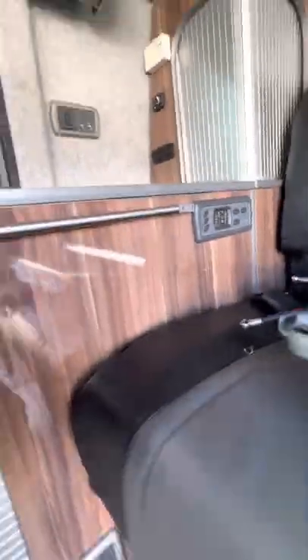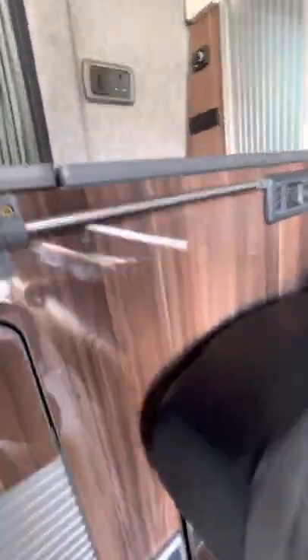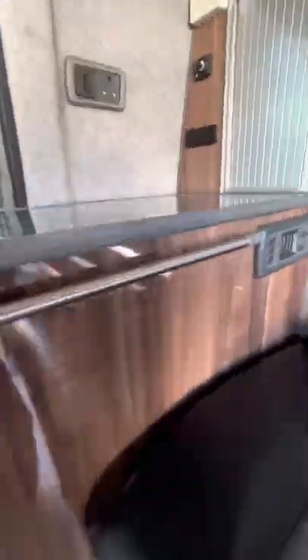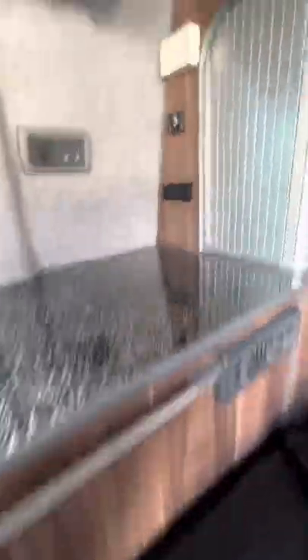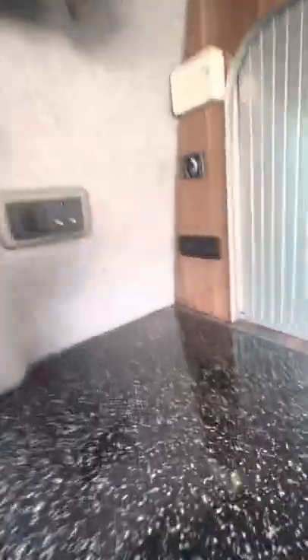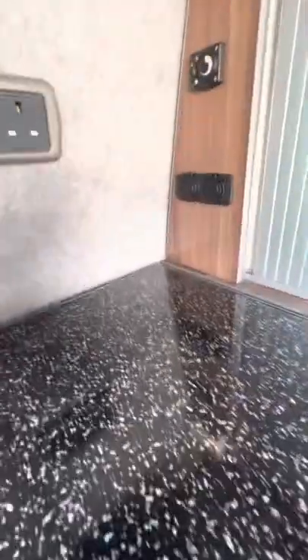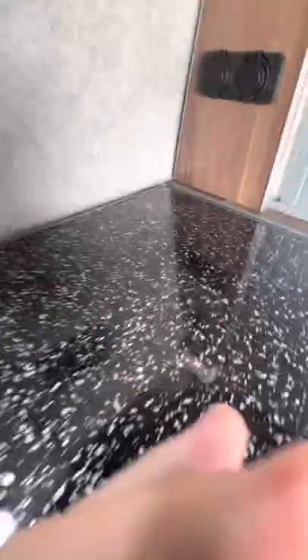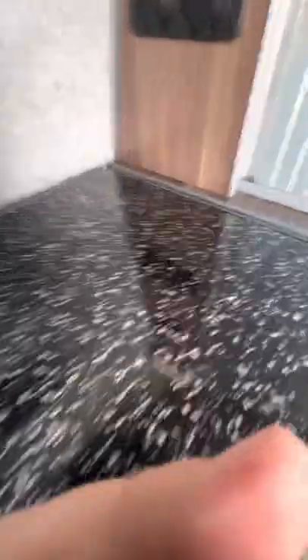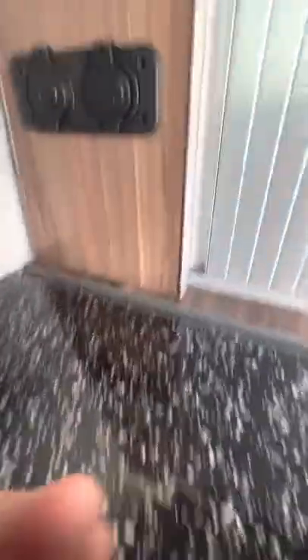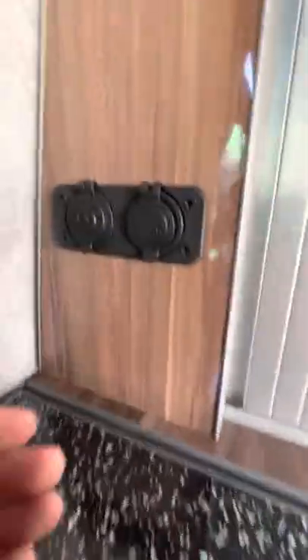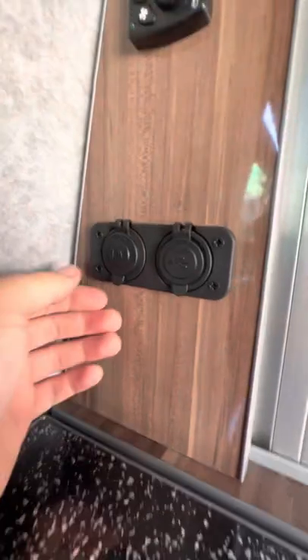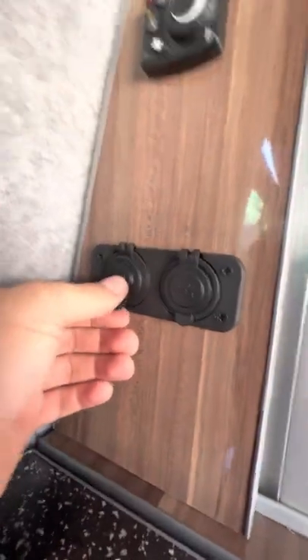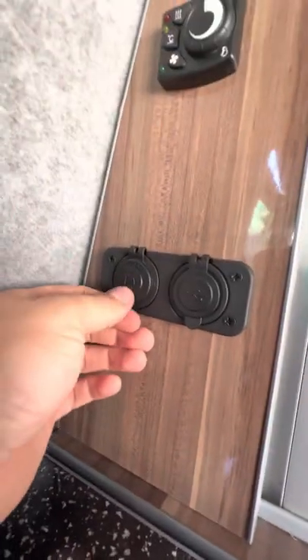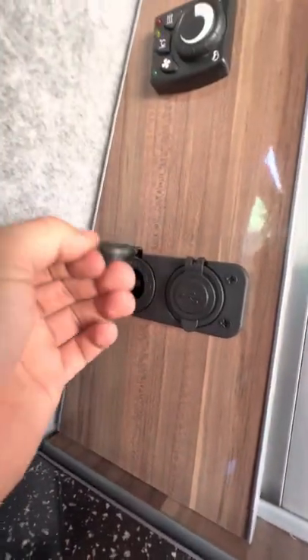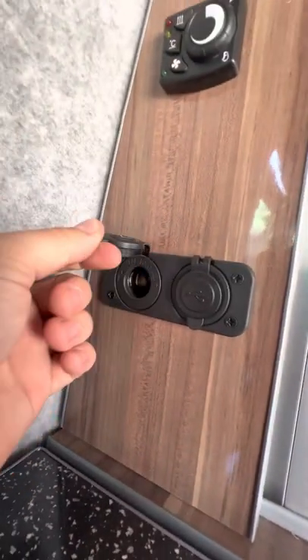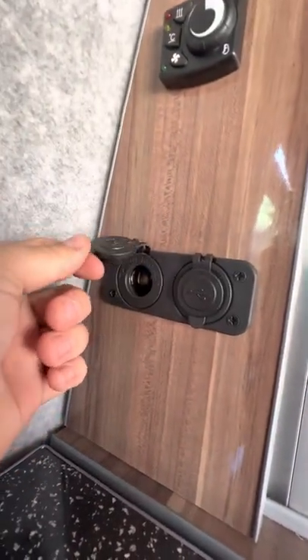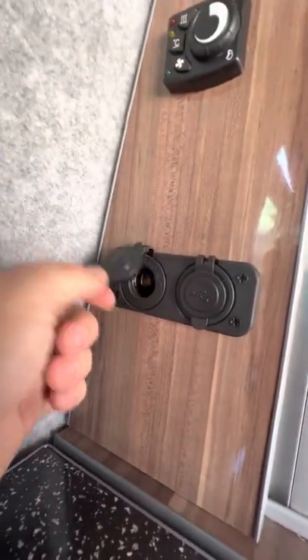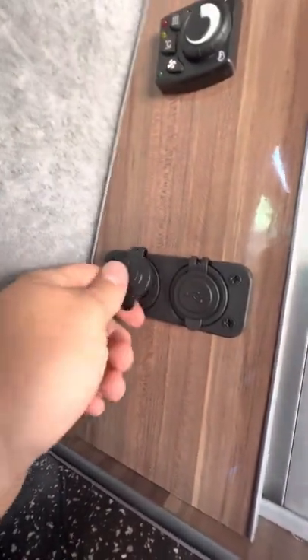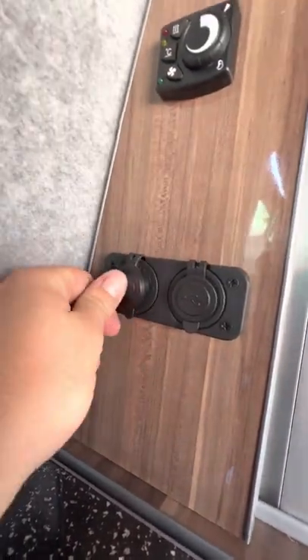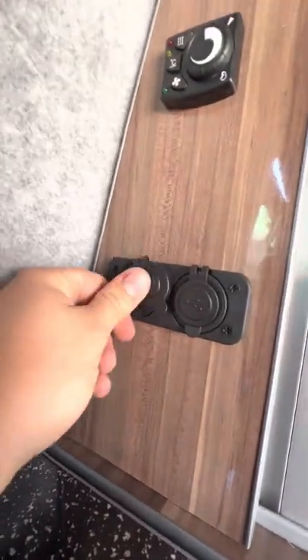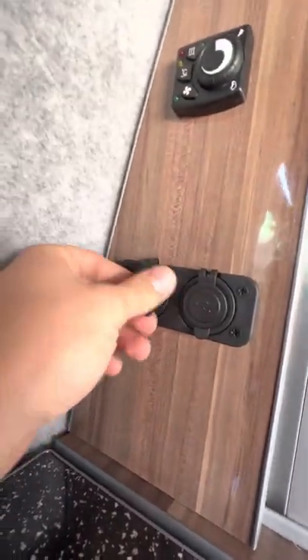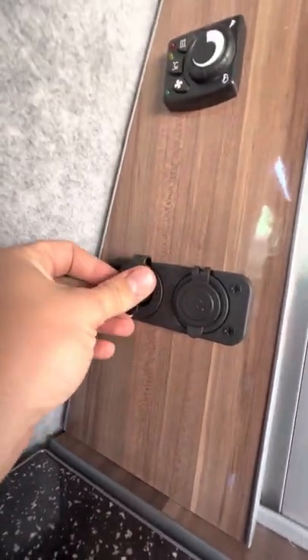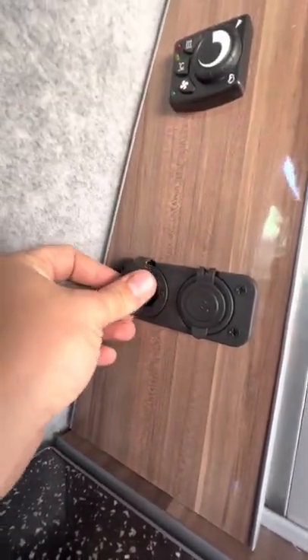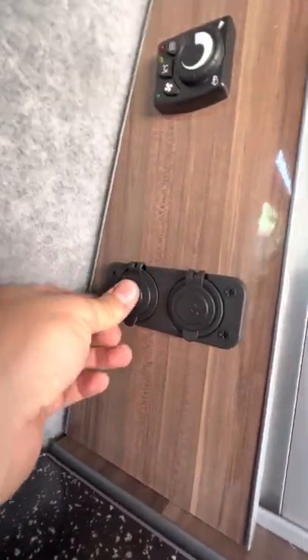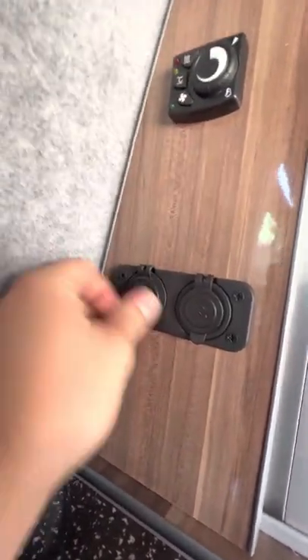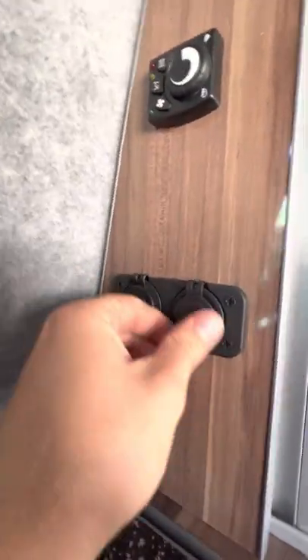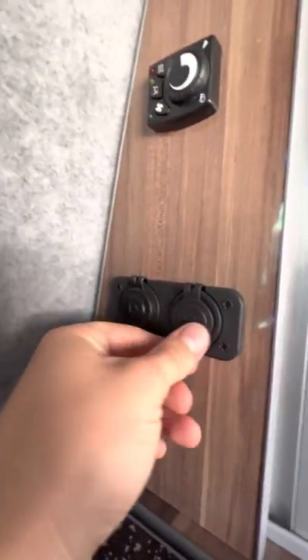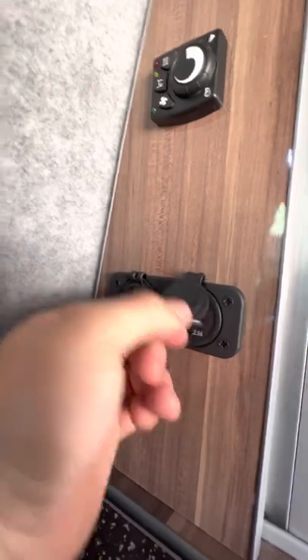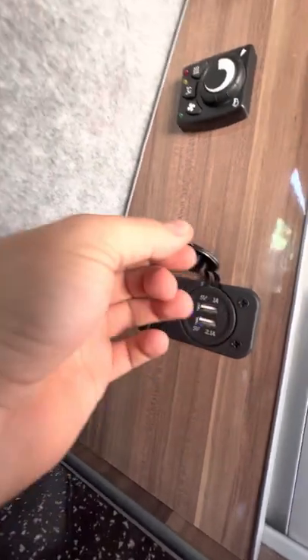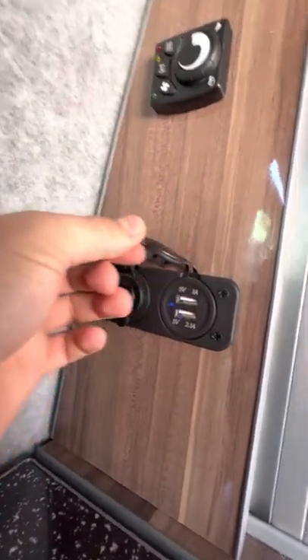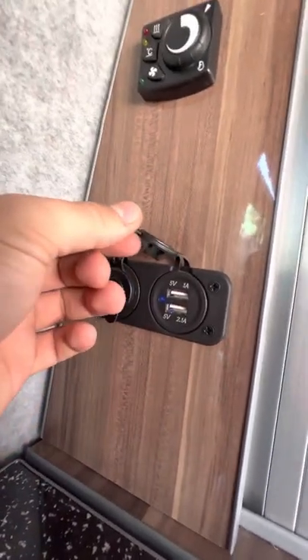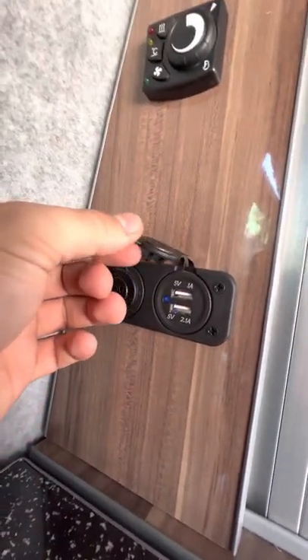You've also got a couple of 12 volt points up here — so you've got an actual 12 volt socket point, and also a couple of USB sockets there as well.